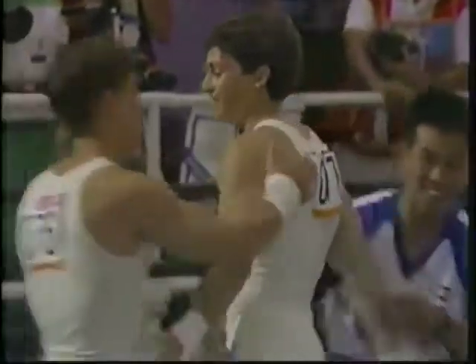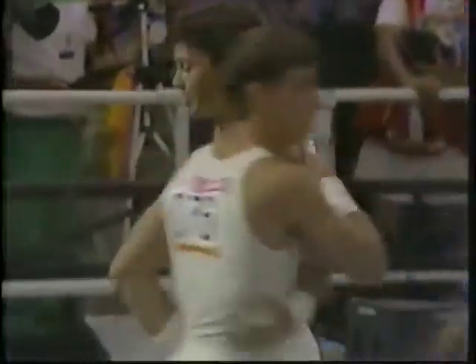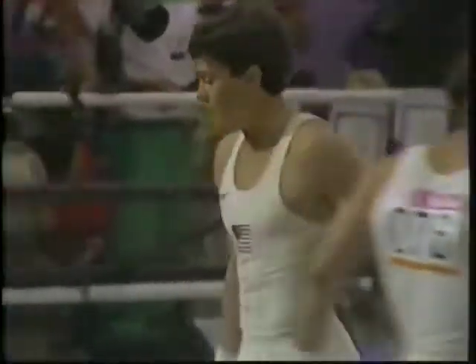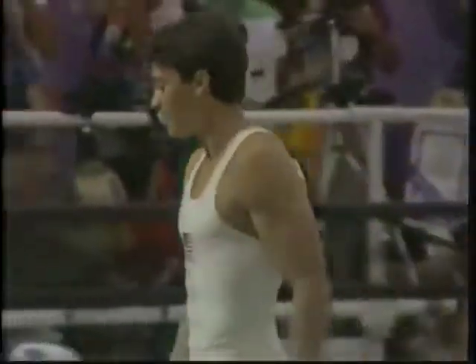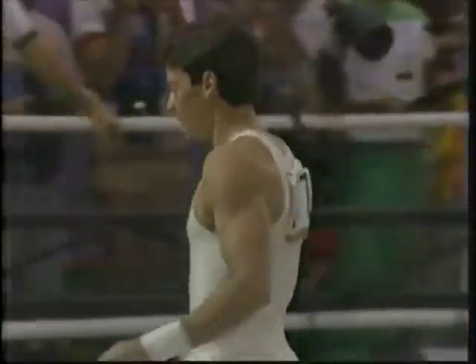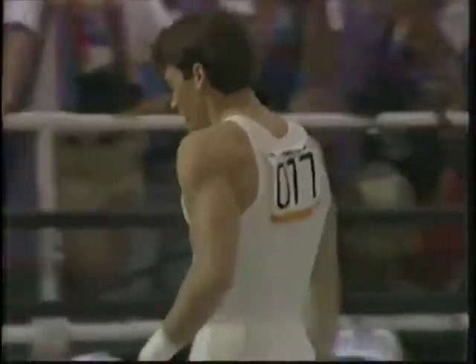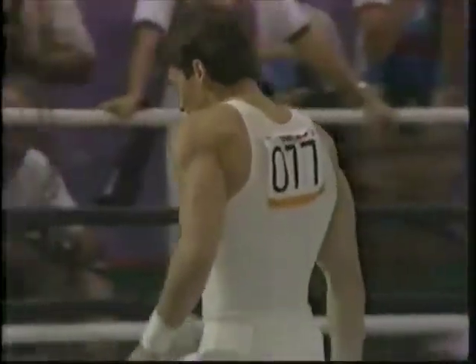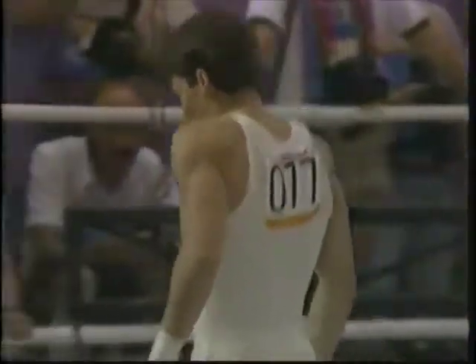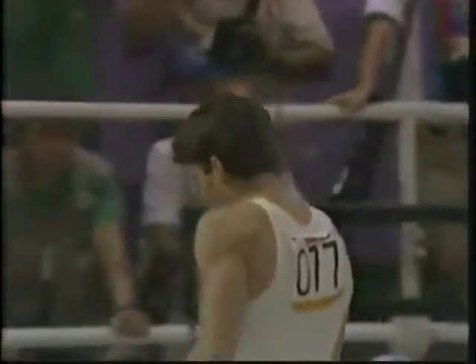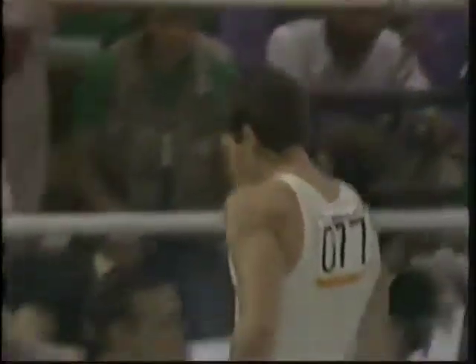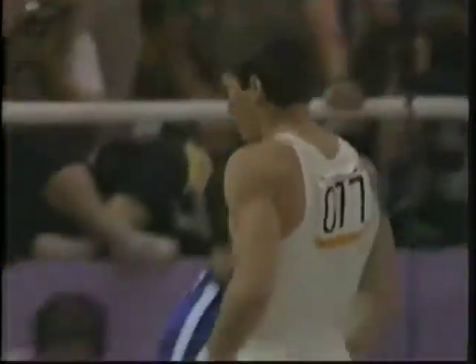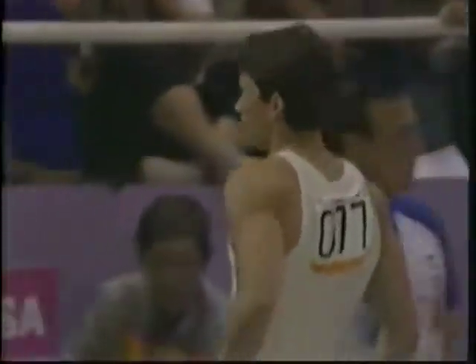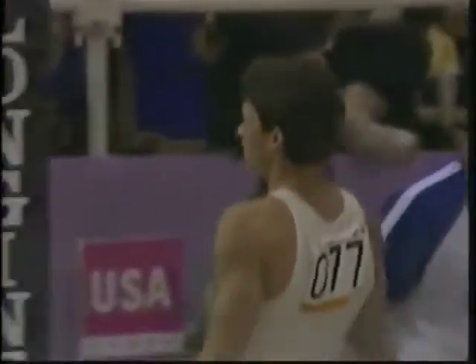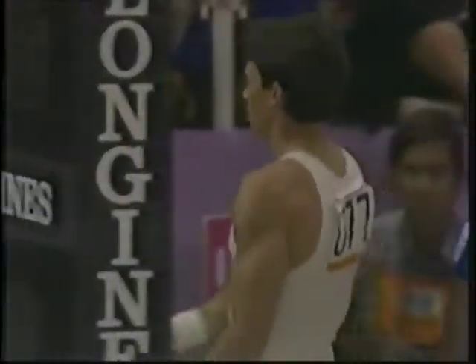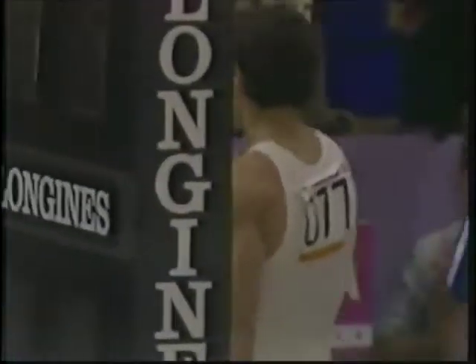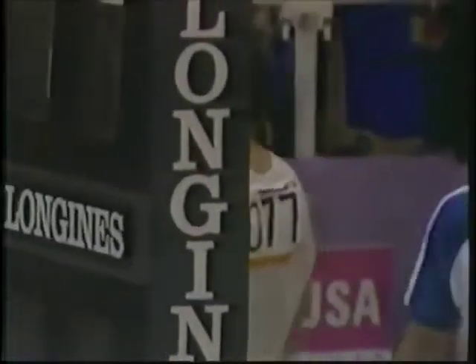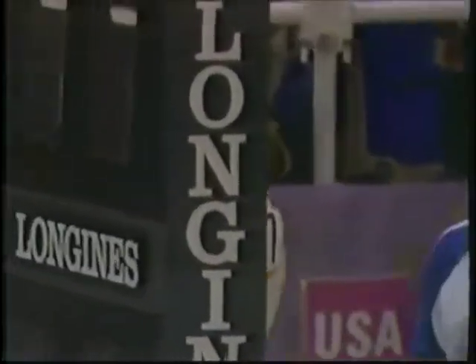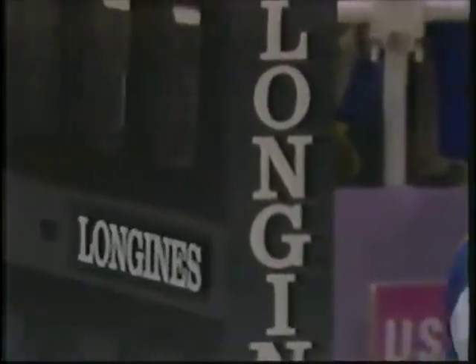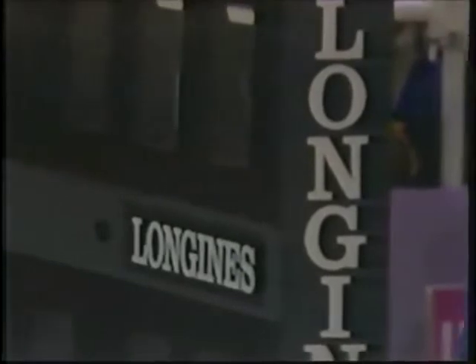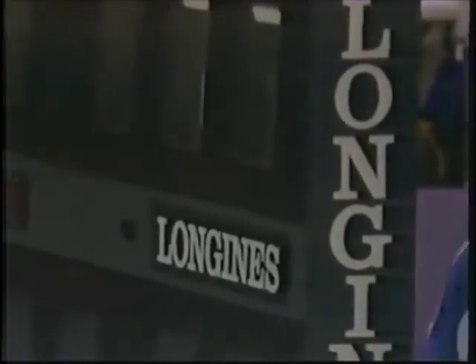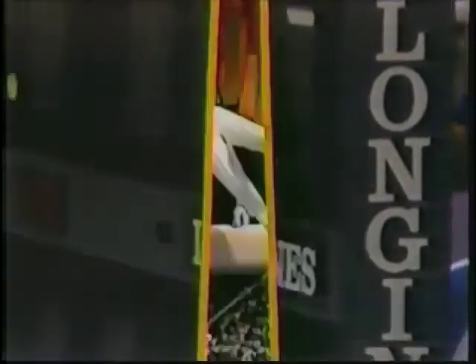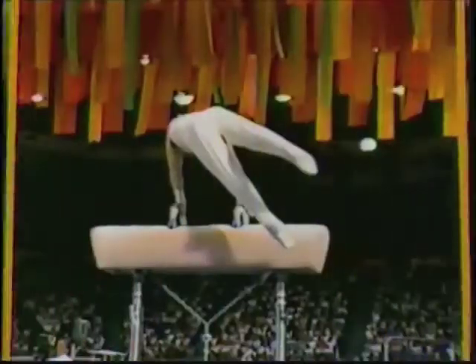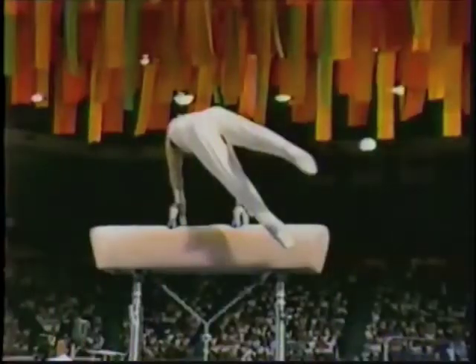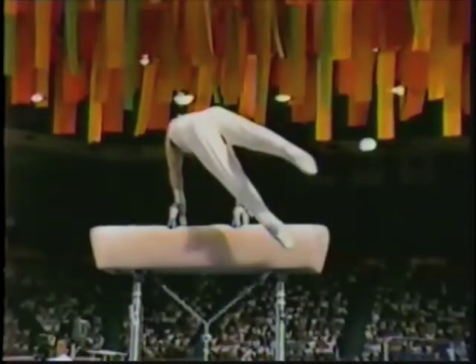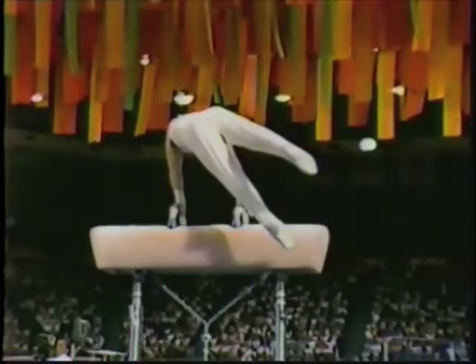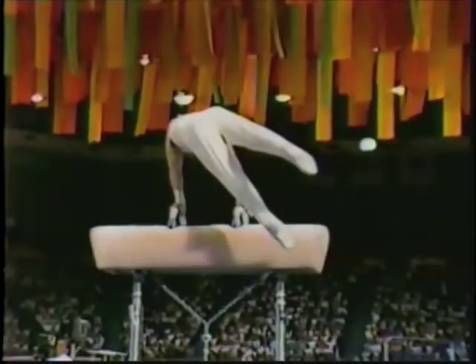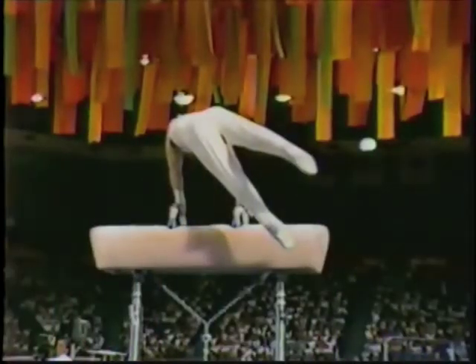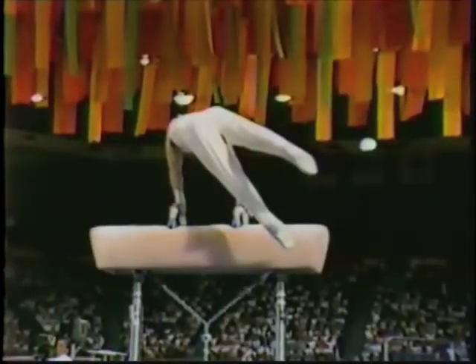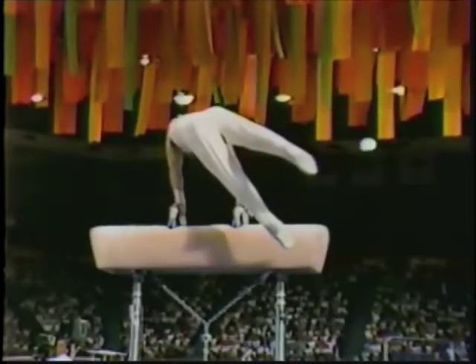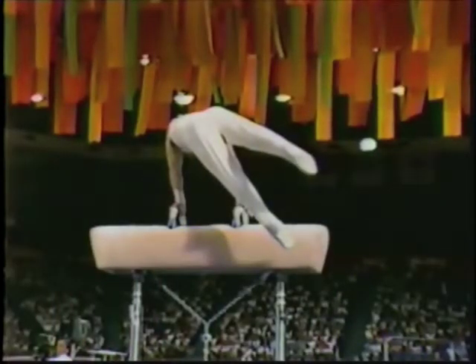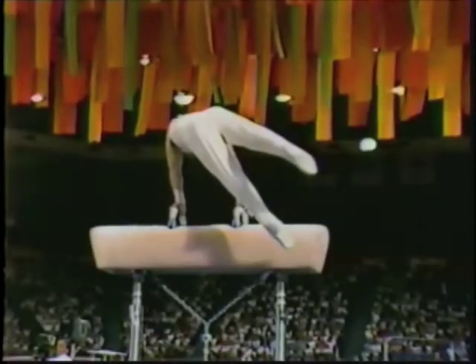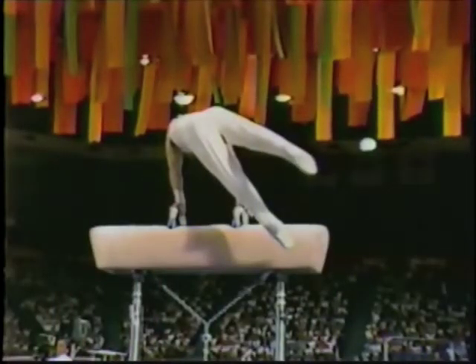Mitch Gaylord — the first American ever to score a perfect 10 in Olympic competition in the compulsories on the parallel bars. Super slow motion.